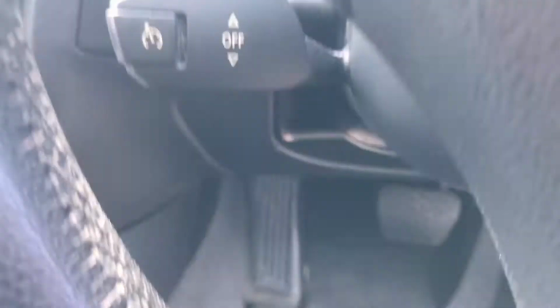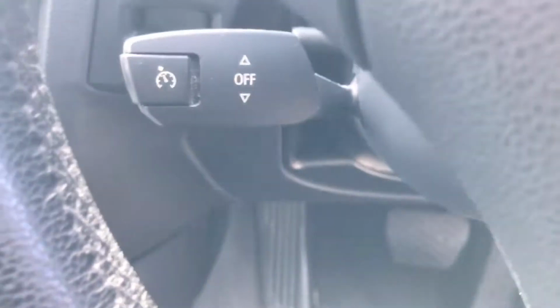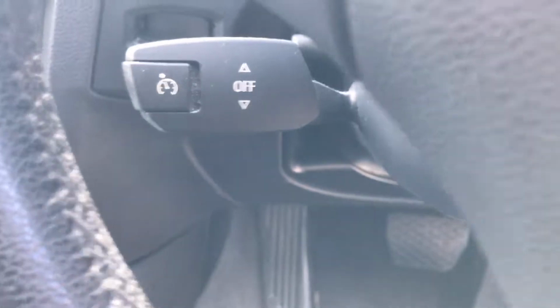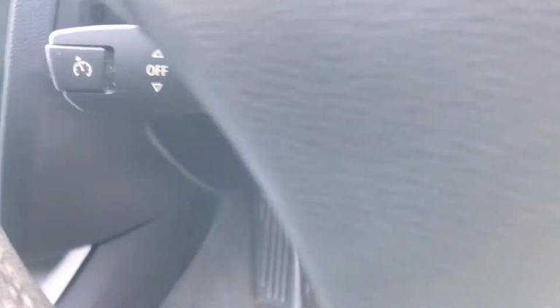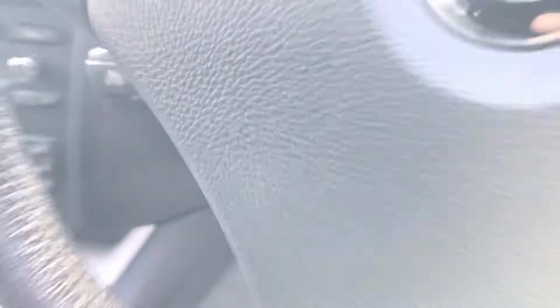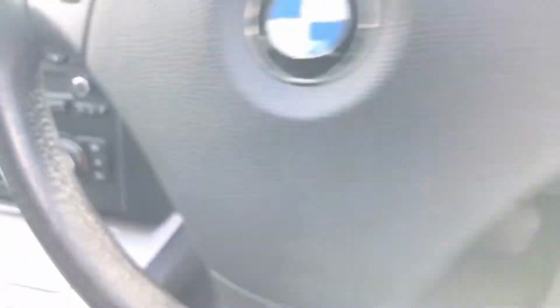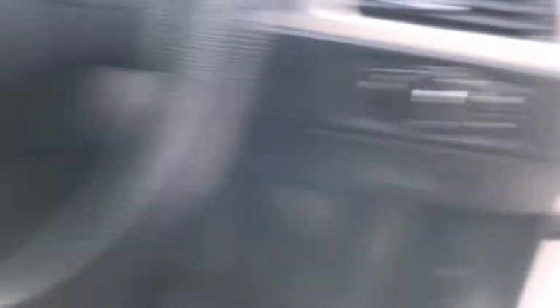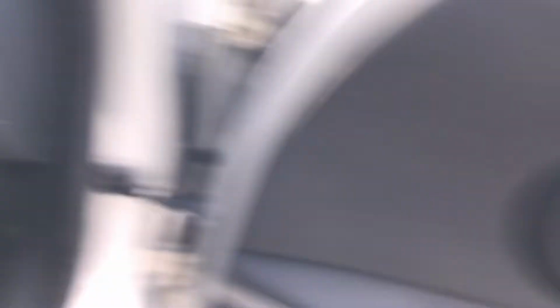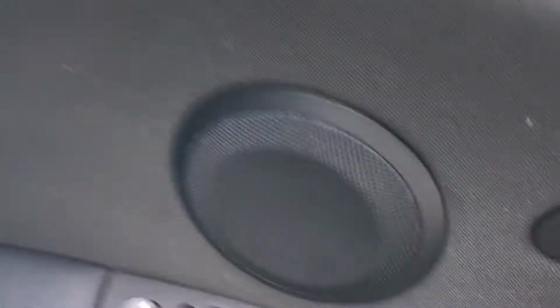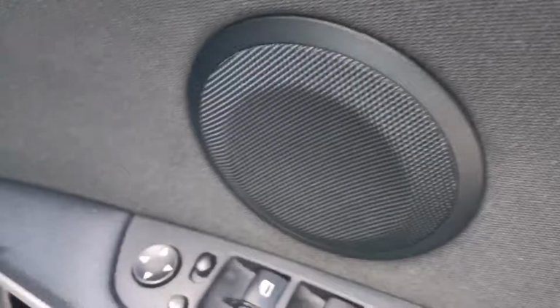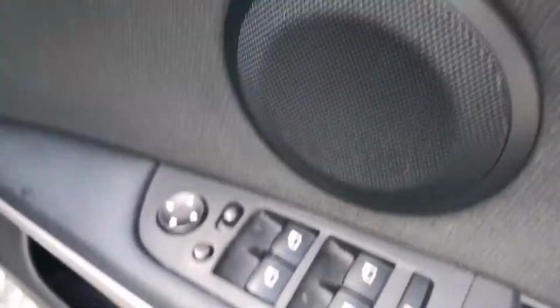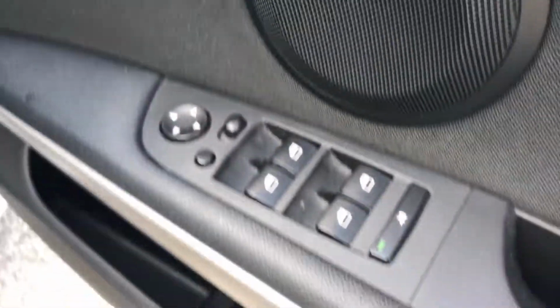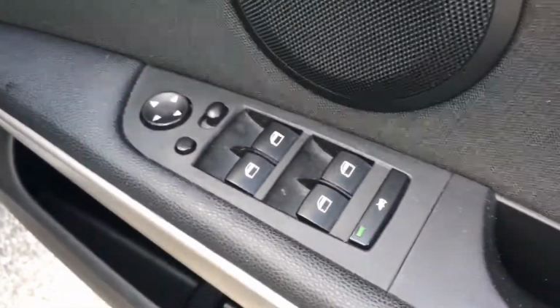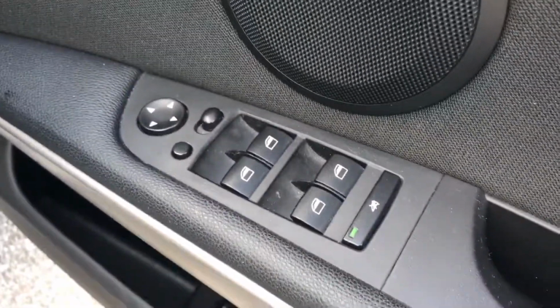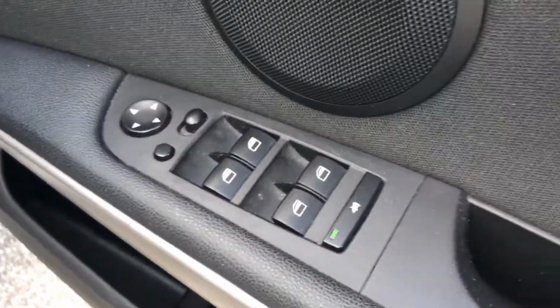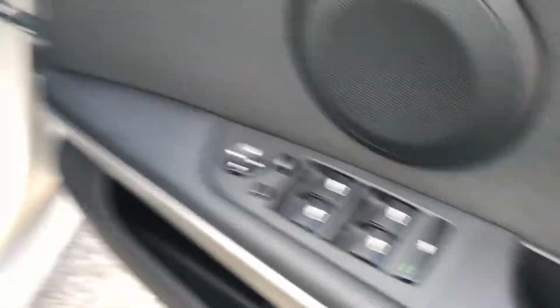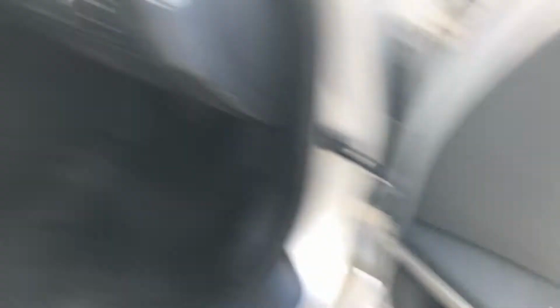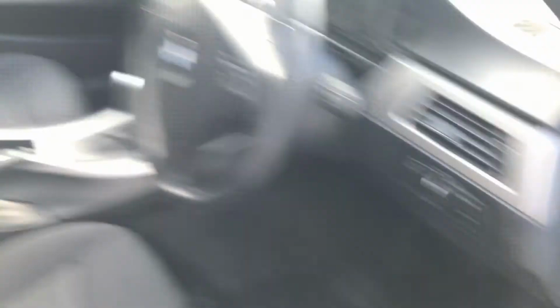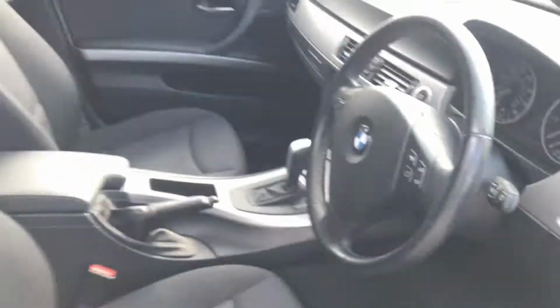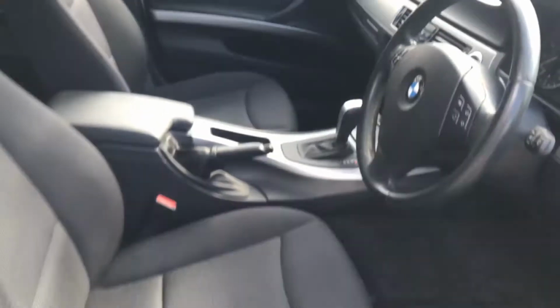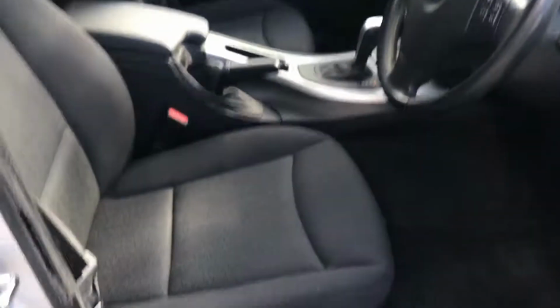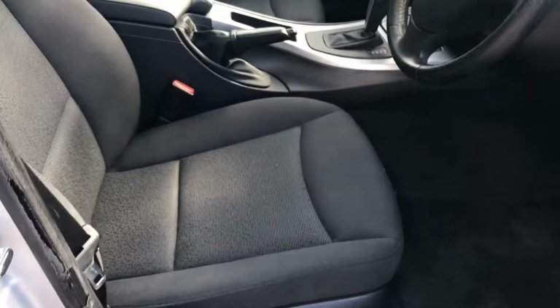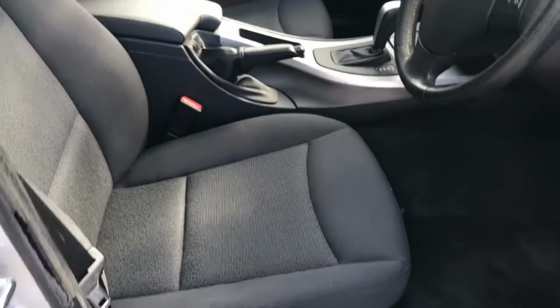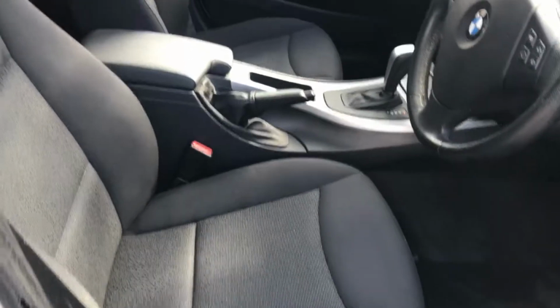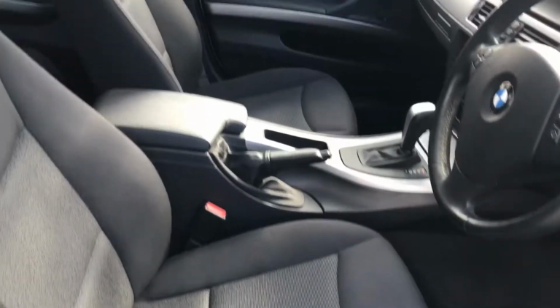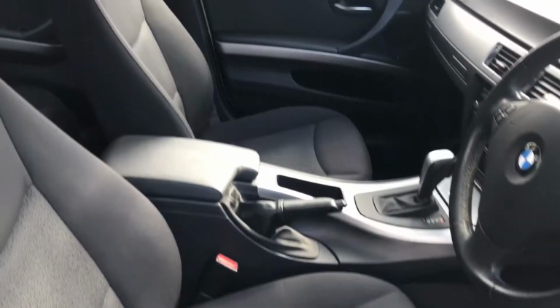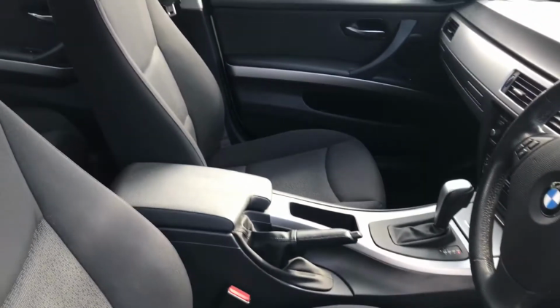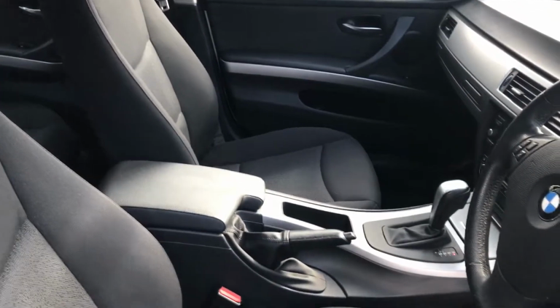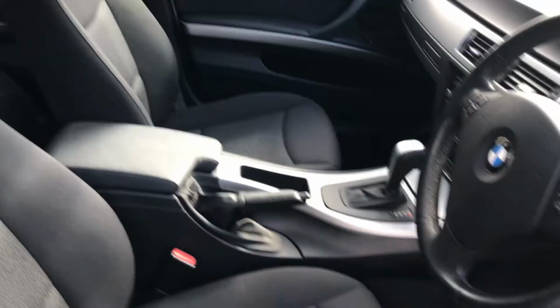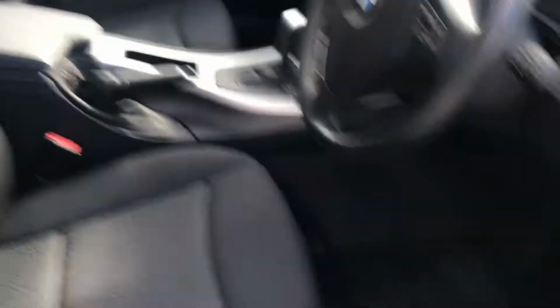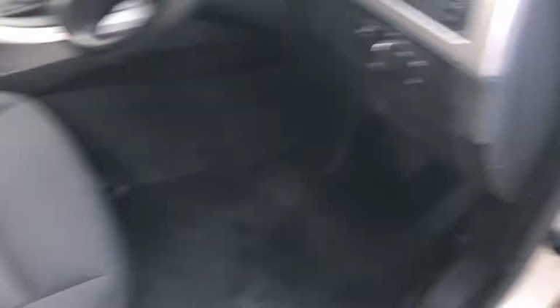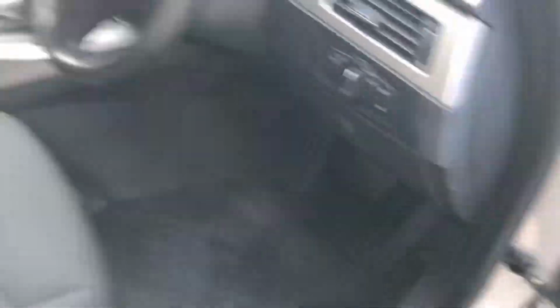All four electric windows and power folding mirrors as well. Nice clean, unmarked interior inside.